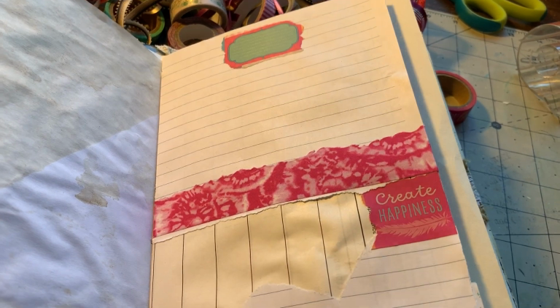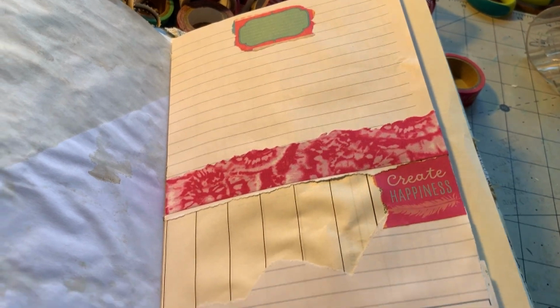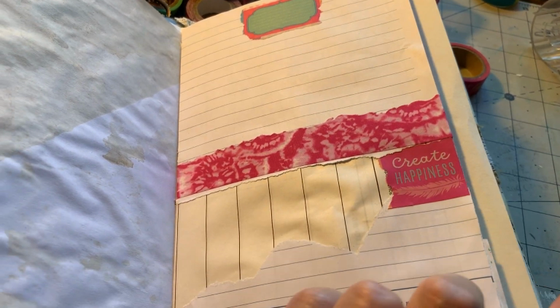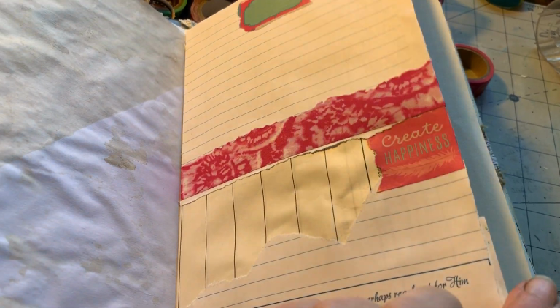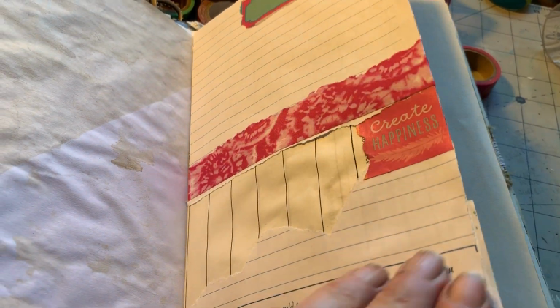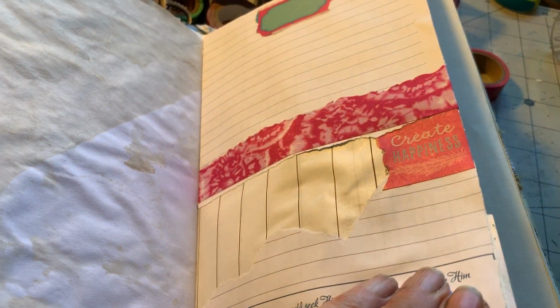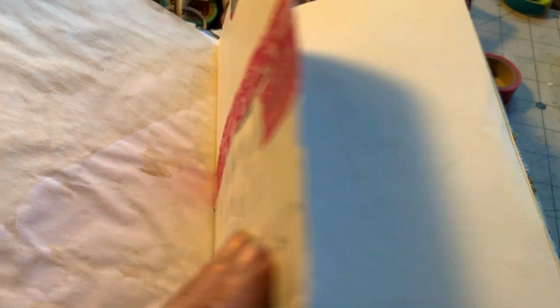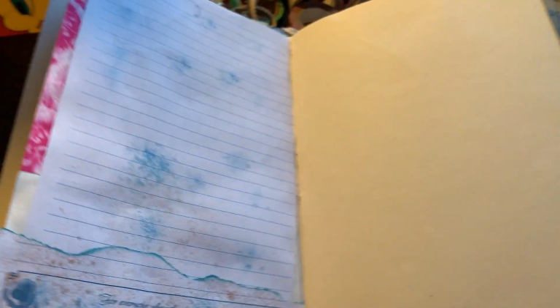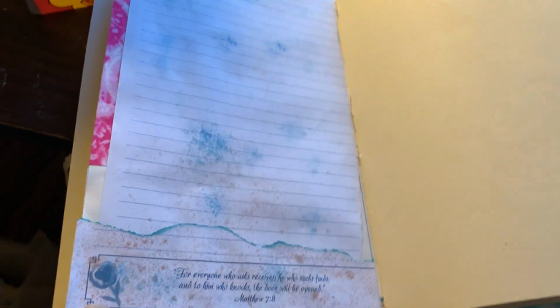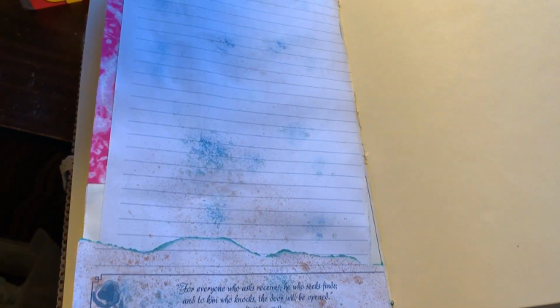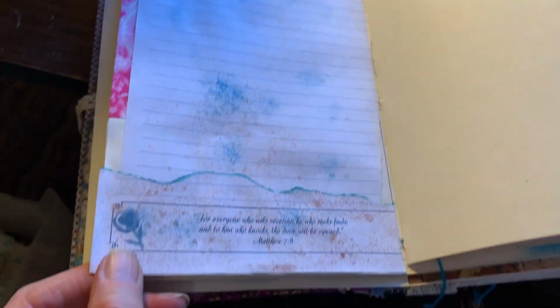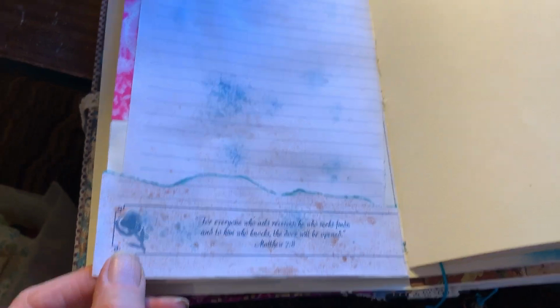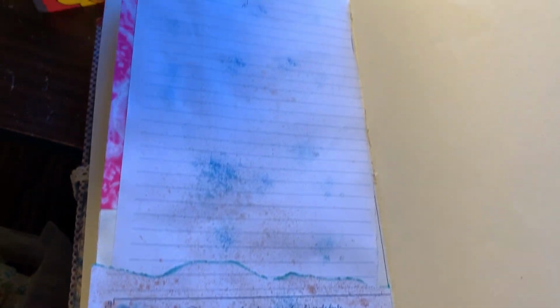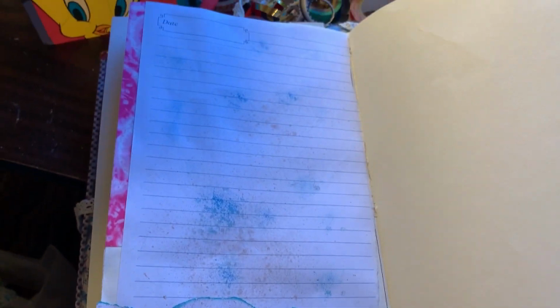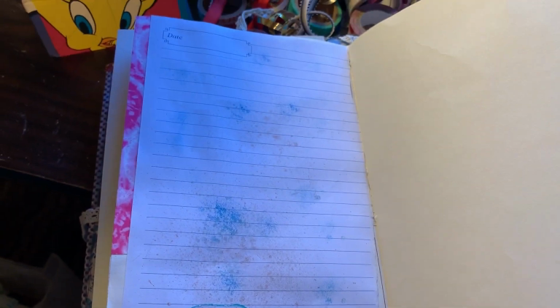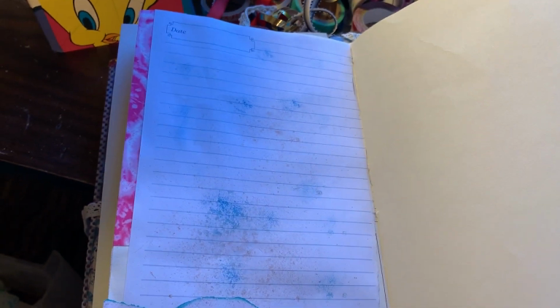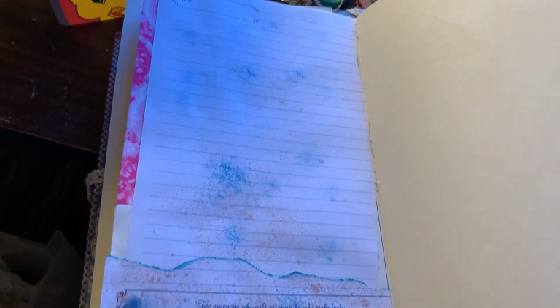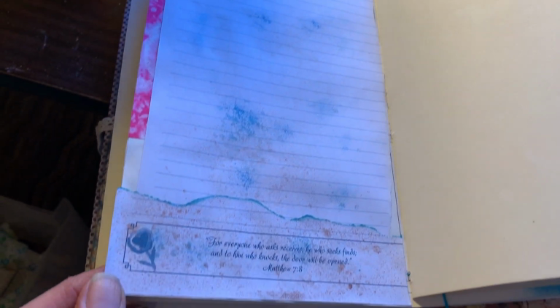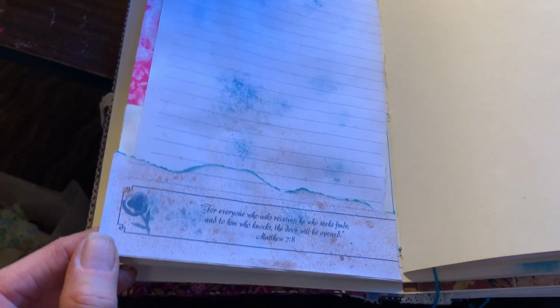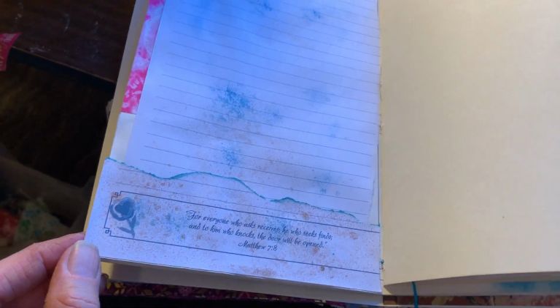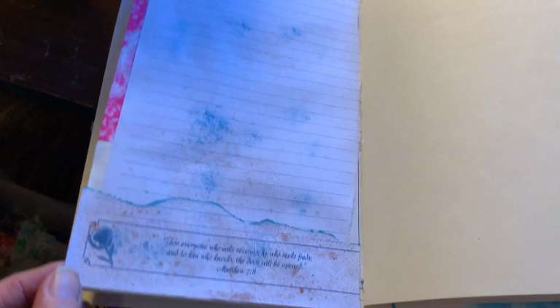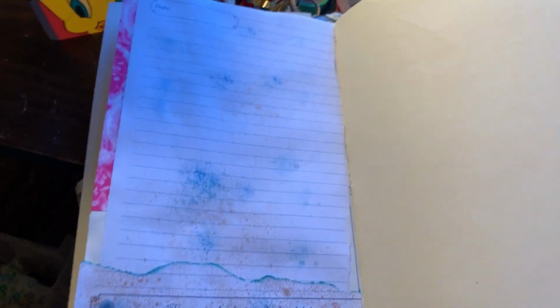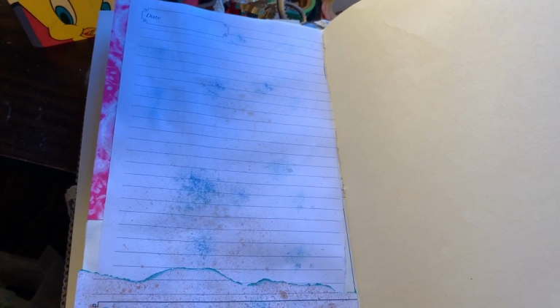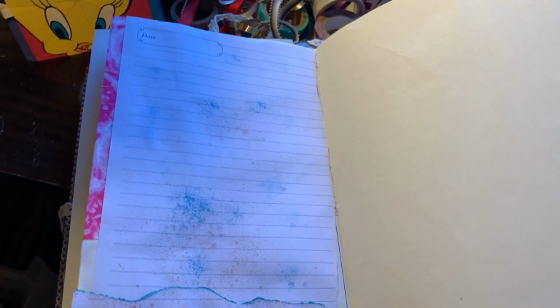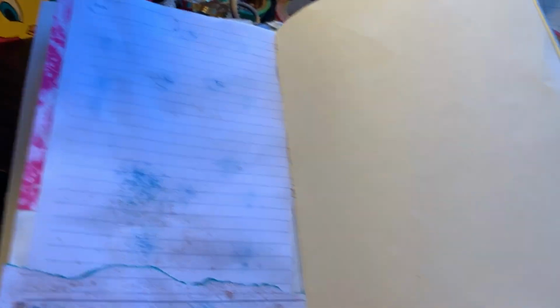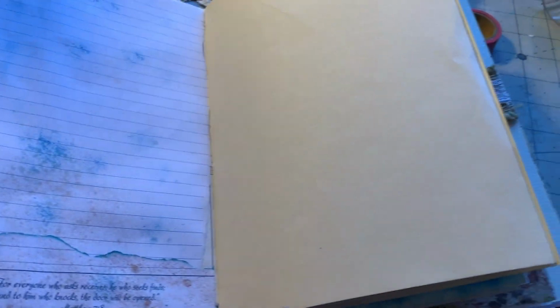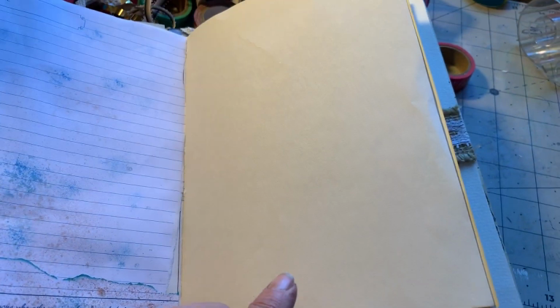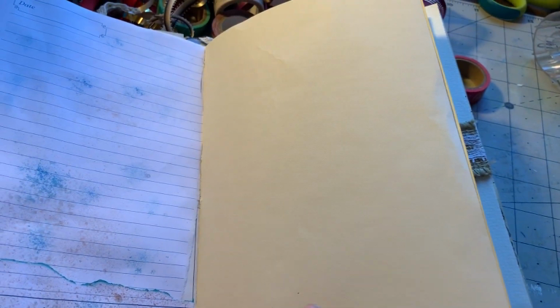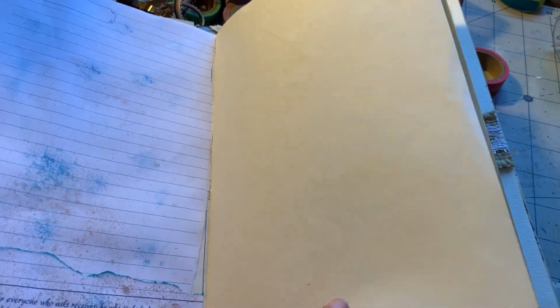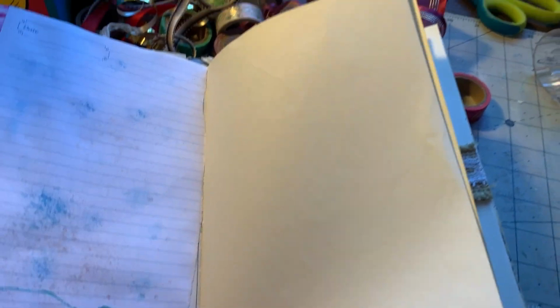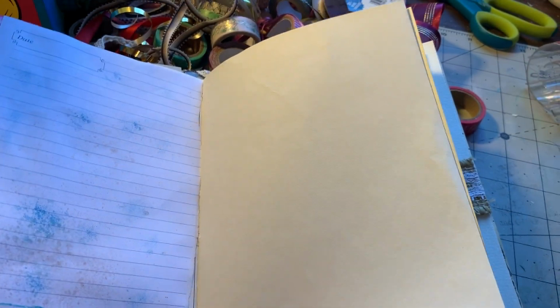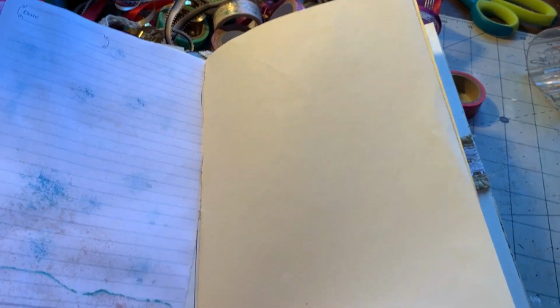Excuse my messy desk. I wanted to just get this recorded. I finally finished this book — it took me since before Christmas when I started working on it. Life sometimes gets in the way.